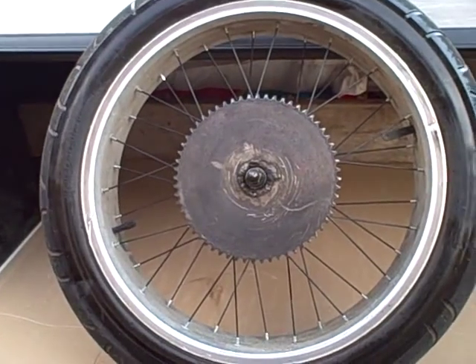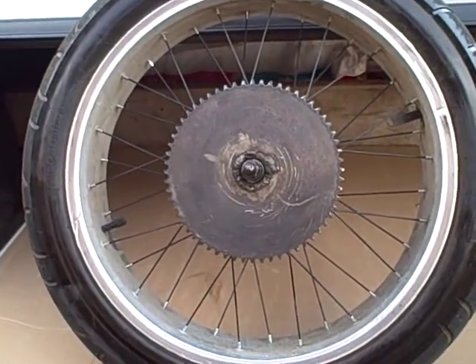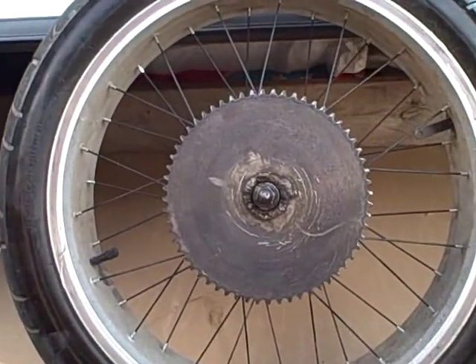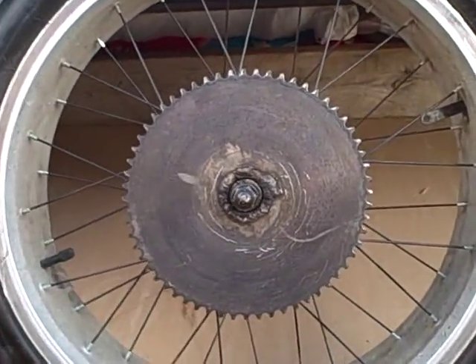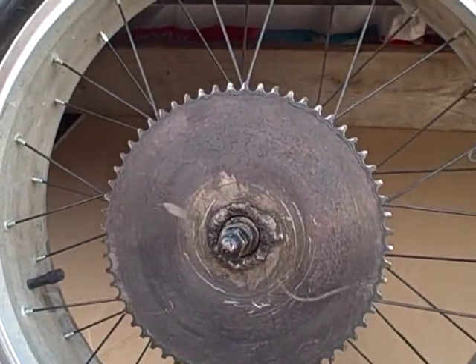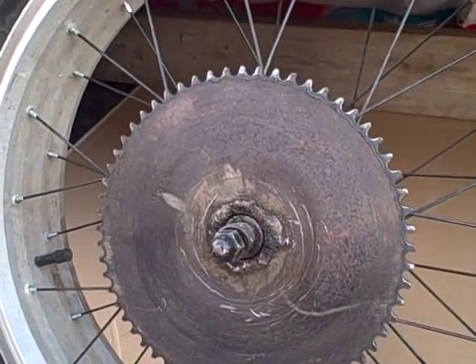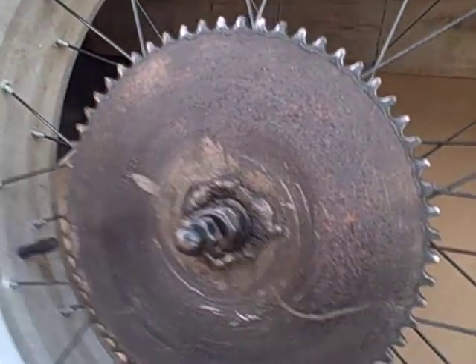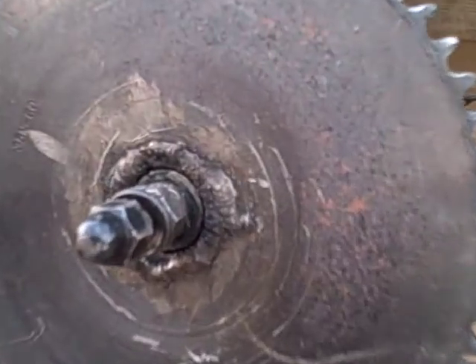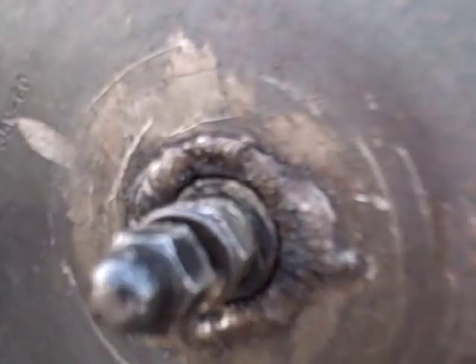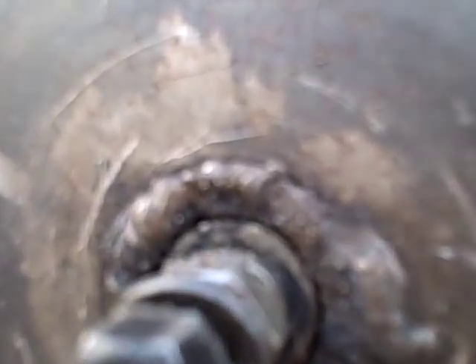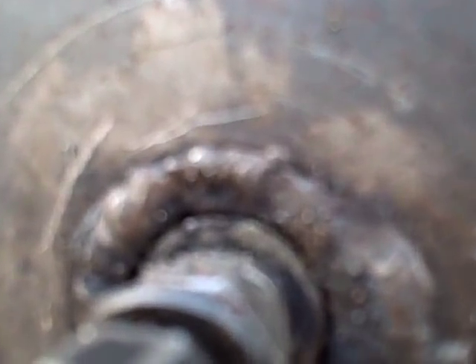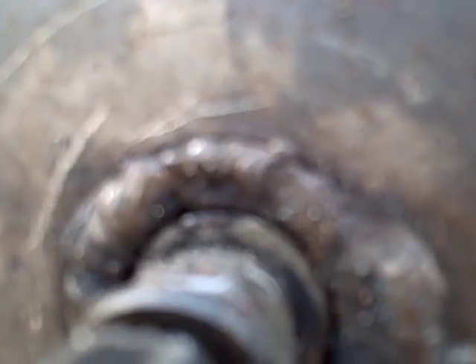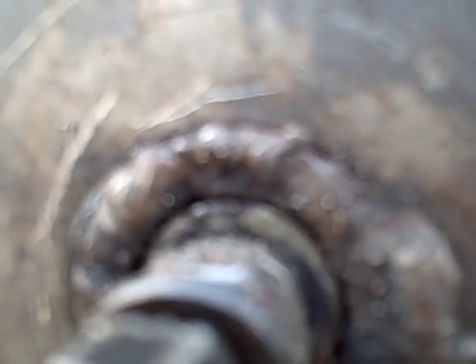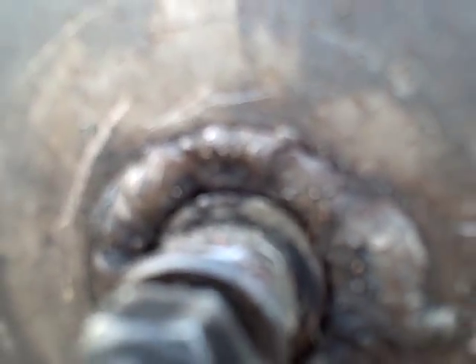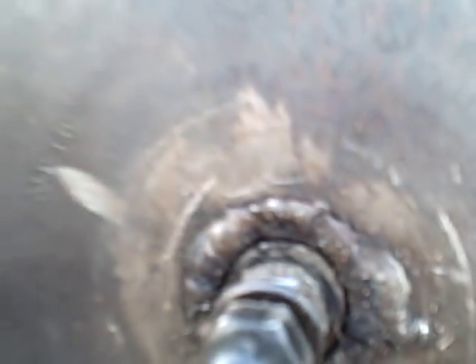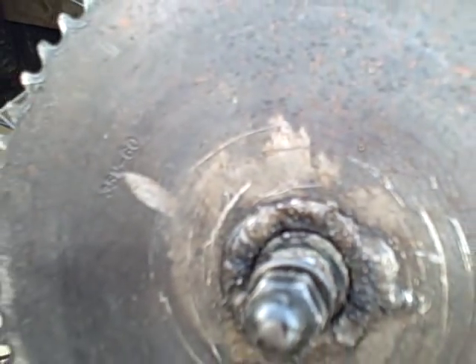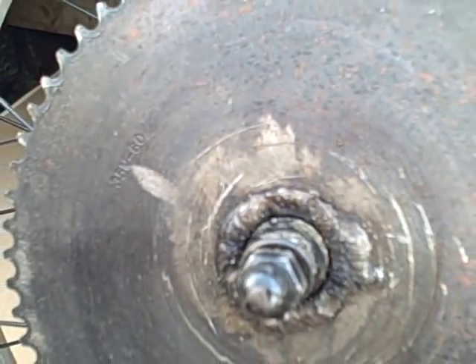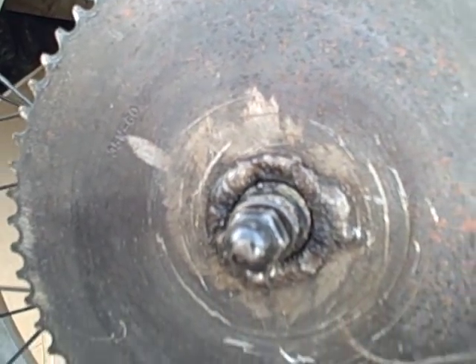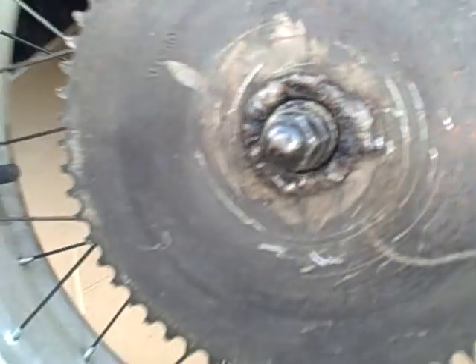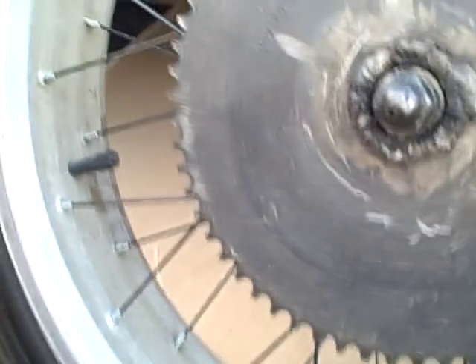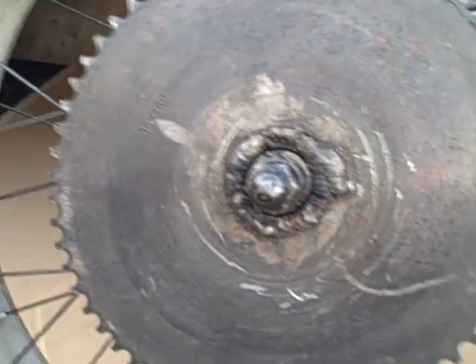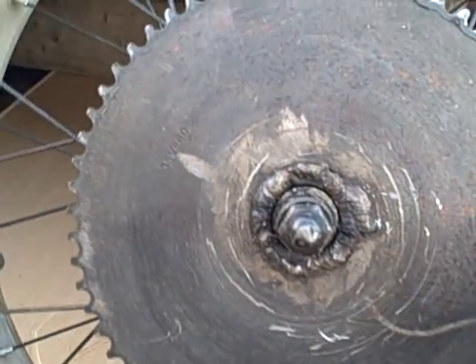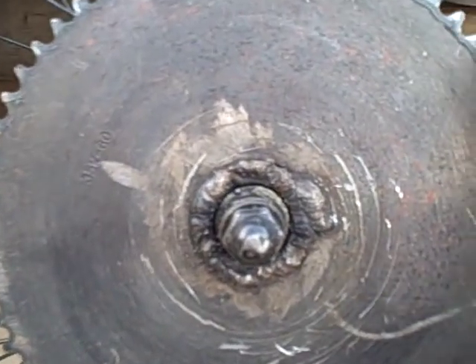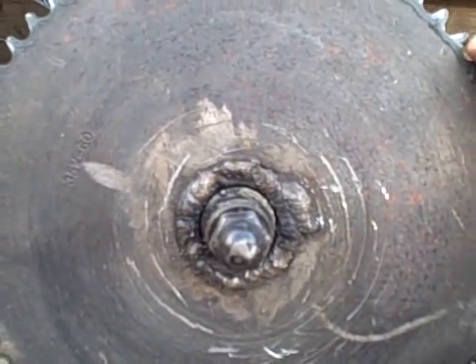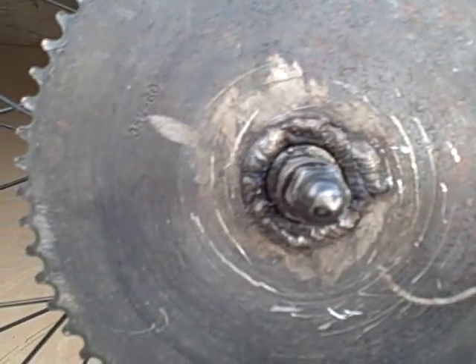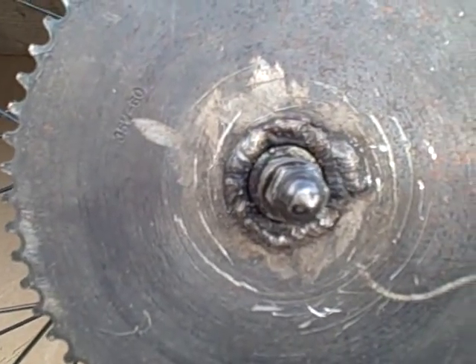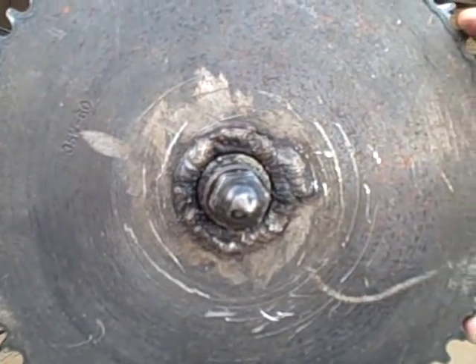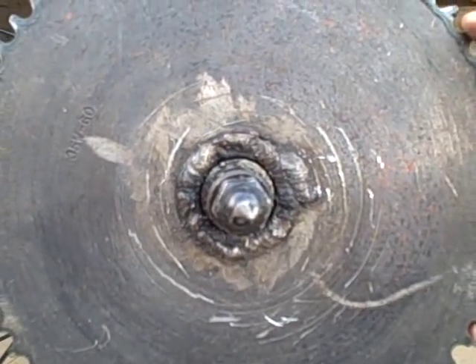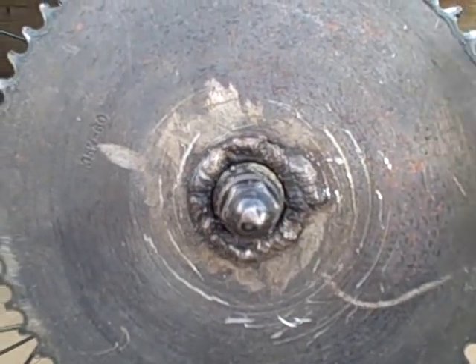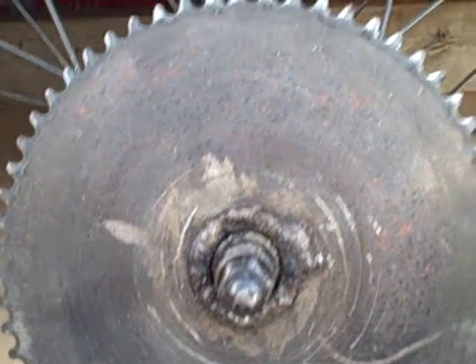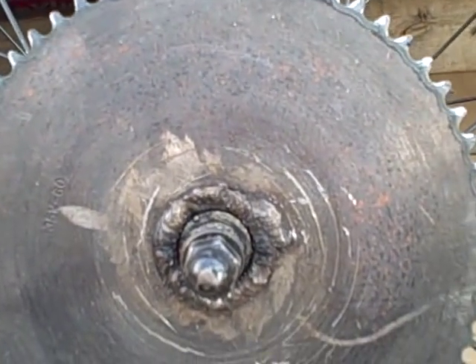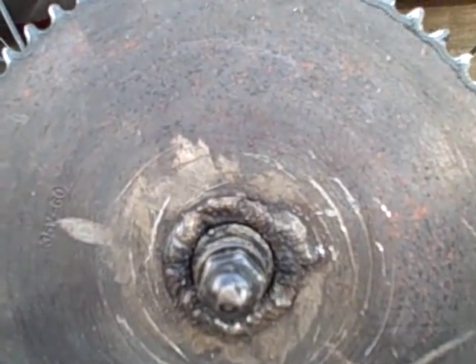Alright, well here's the wheel with the sprocket on it. If I can zoom in here, it's a number 35 chain. It's a 60 tooth. The clutch on the back is 12.